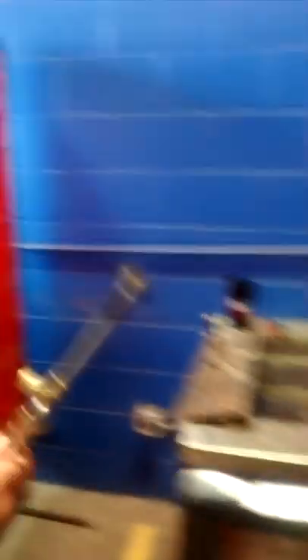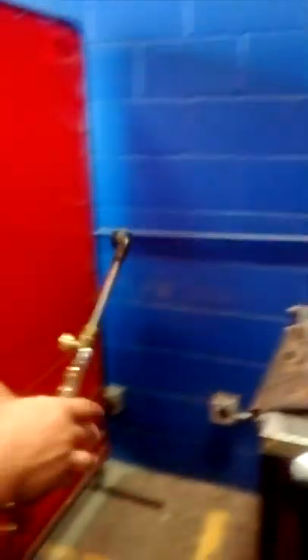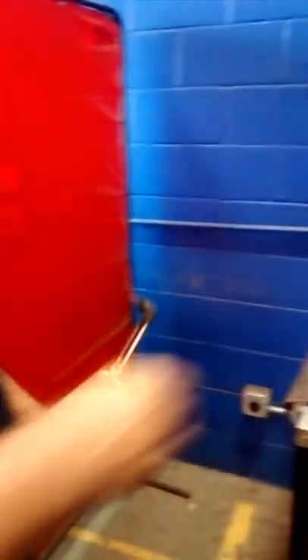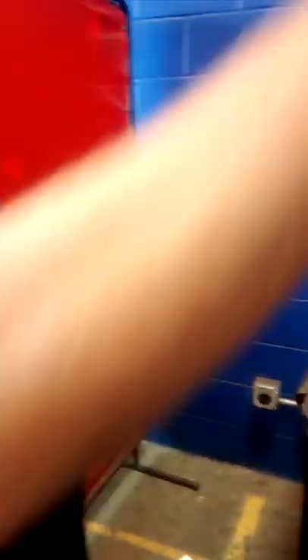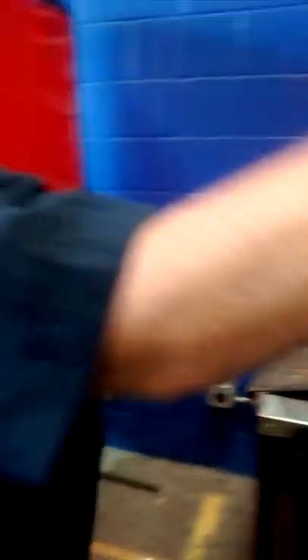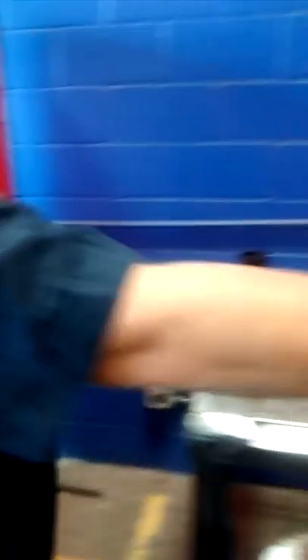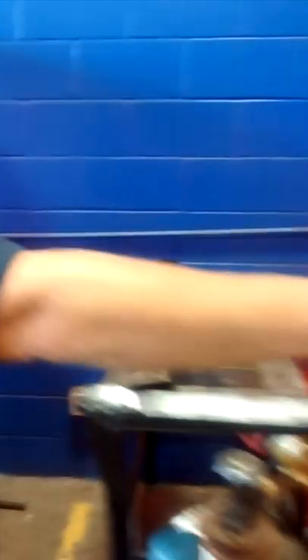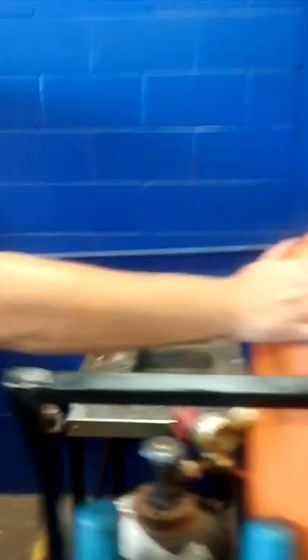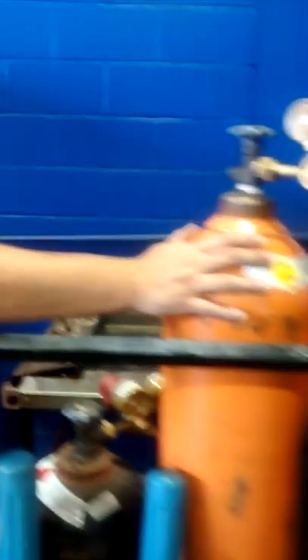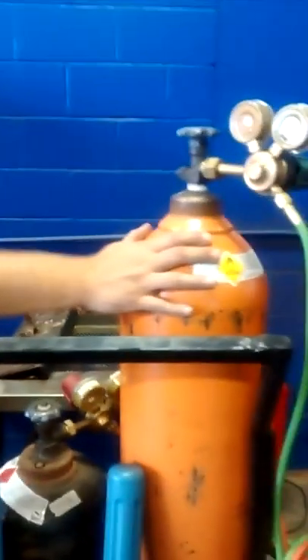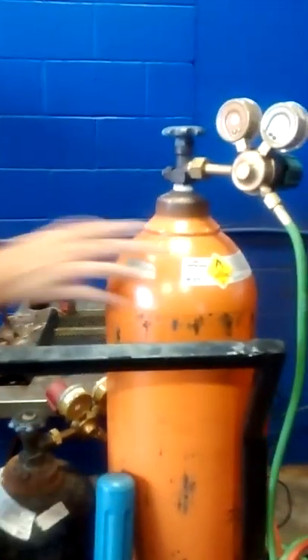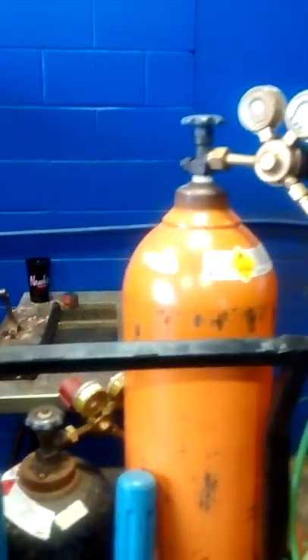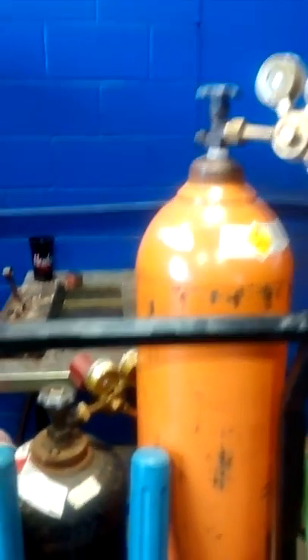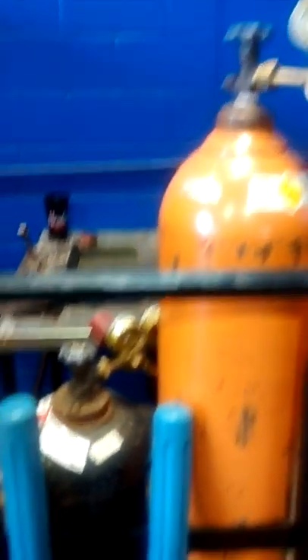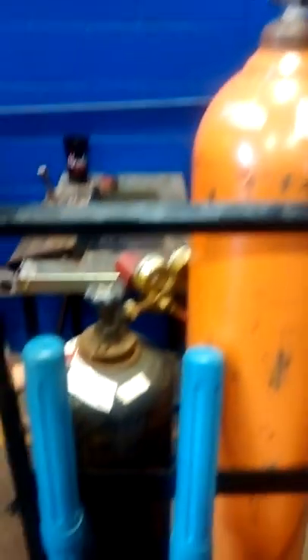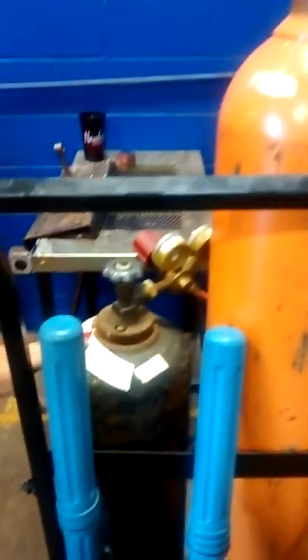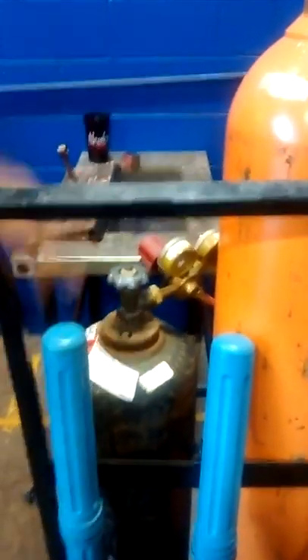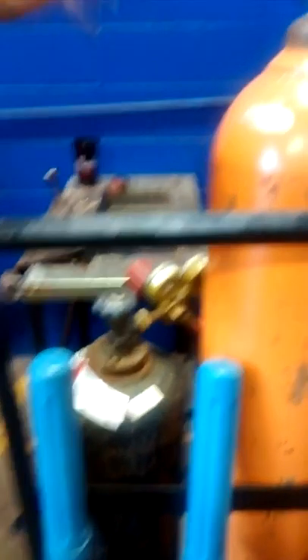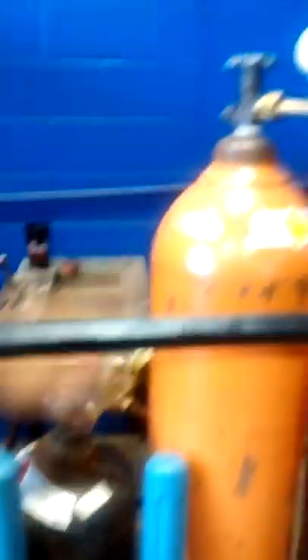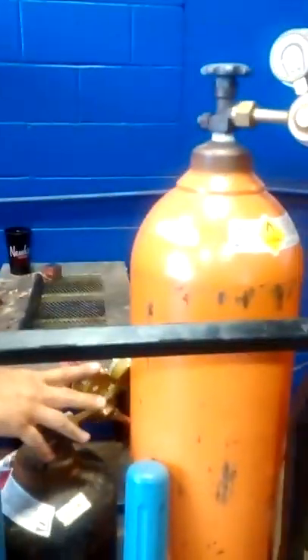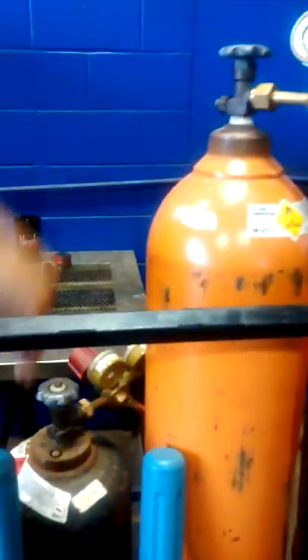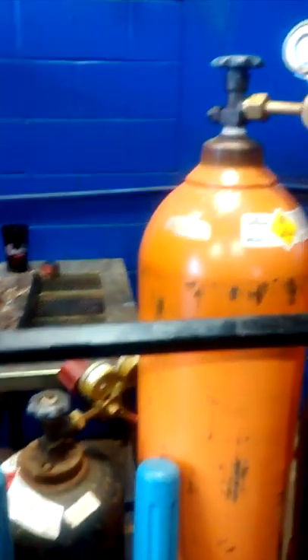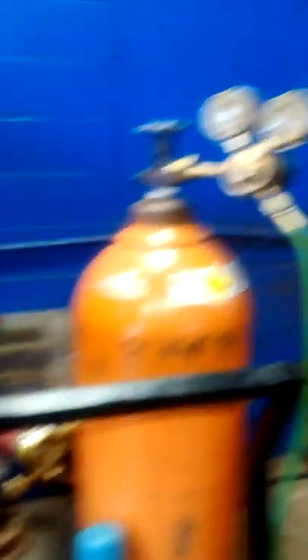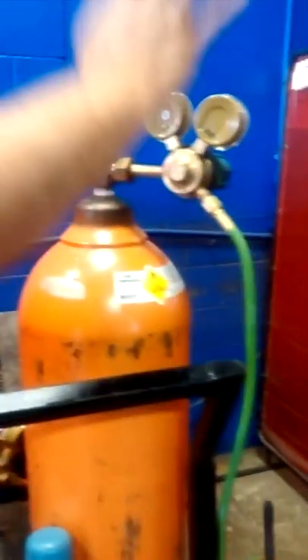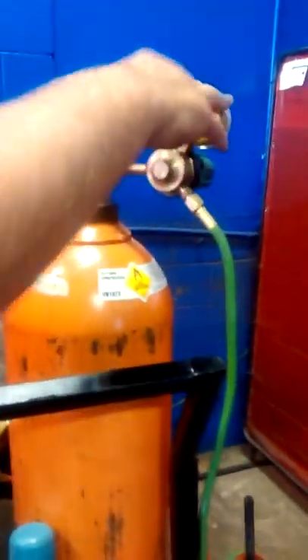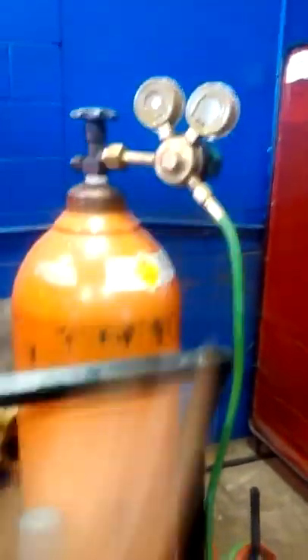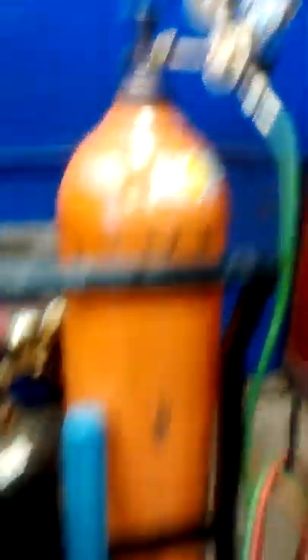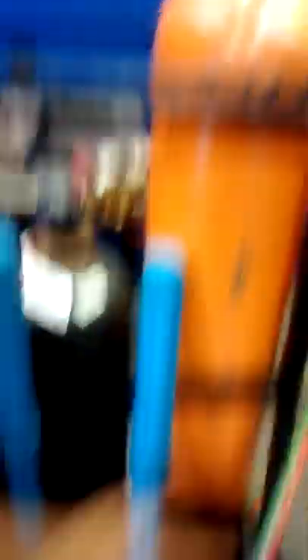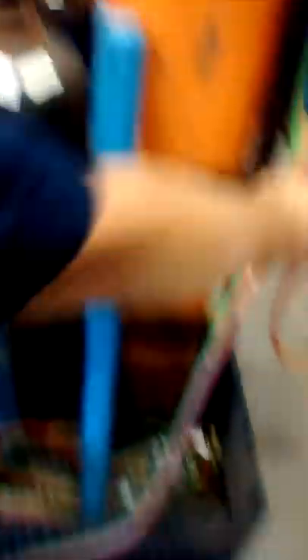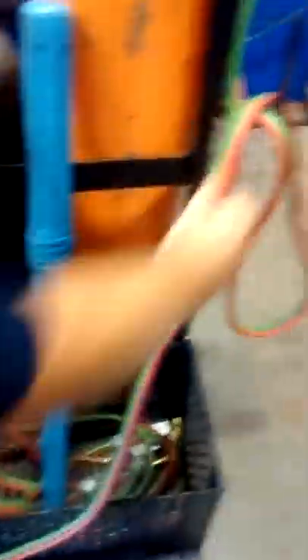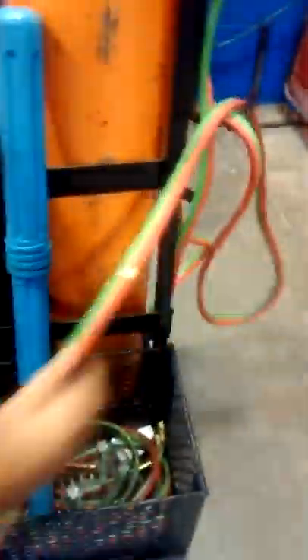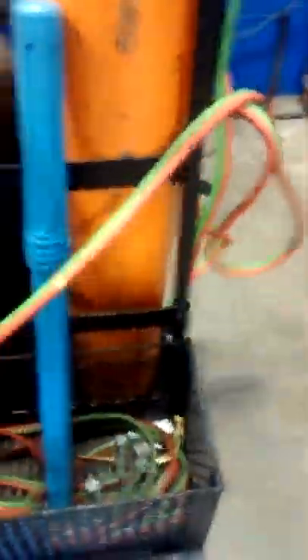First of all, this is your oxygen bottle, your settling bottle, settling gauge, oxygen gauge, hoses.